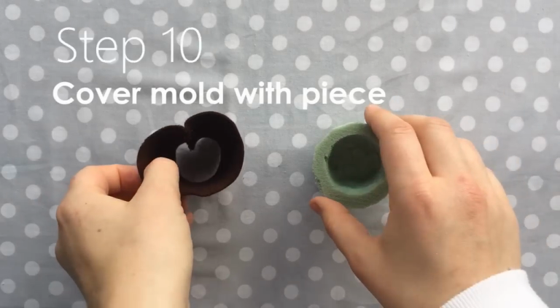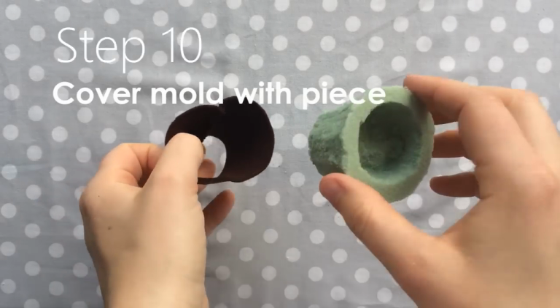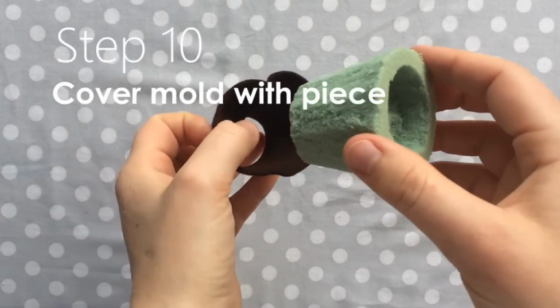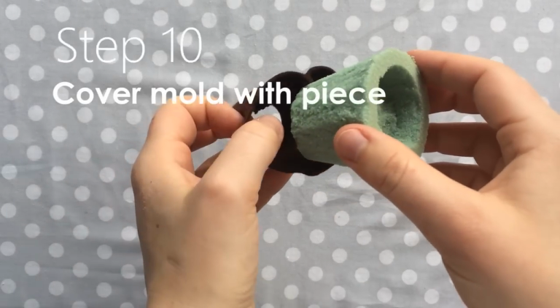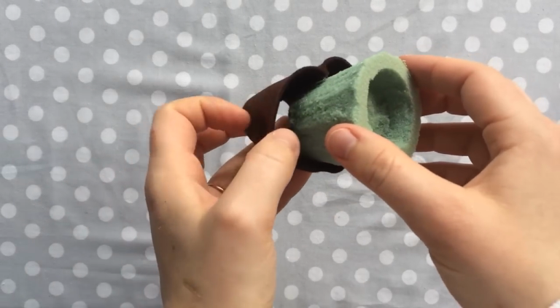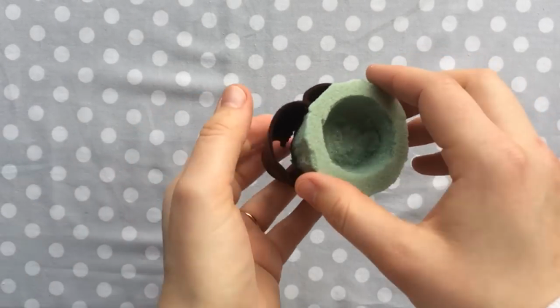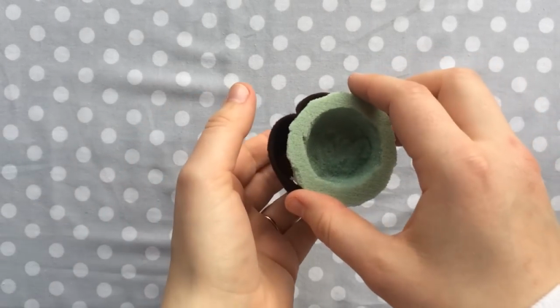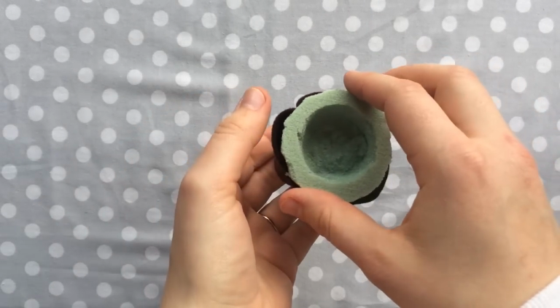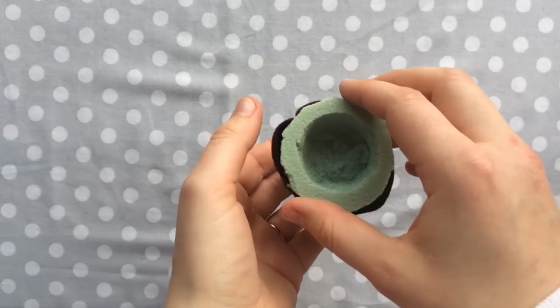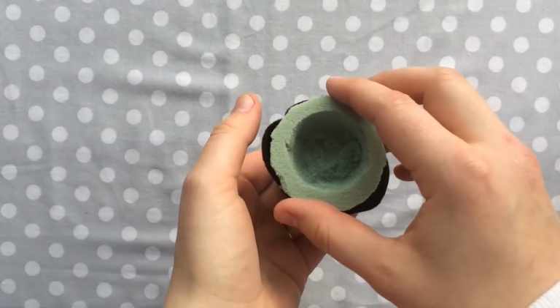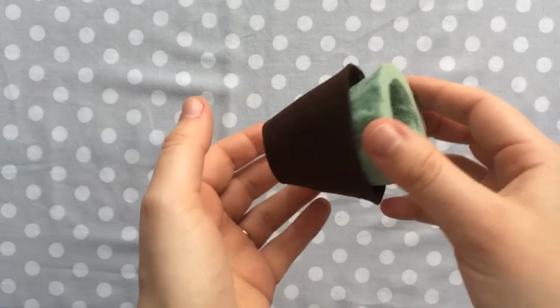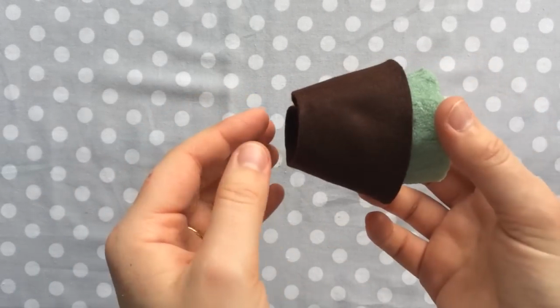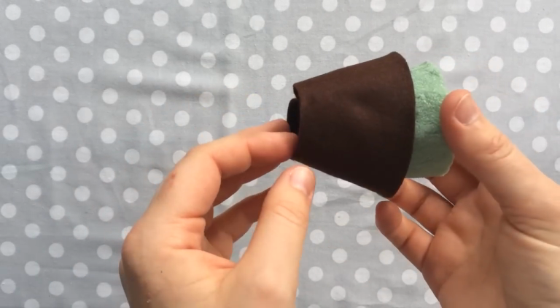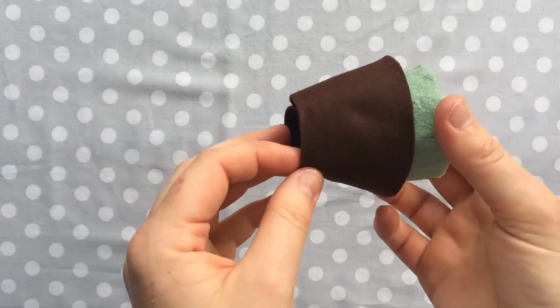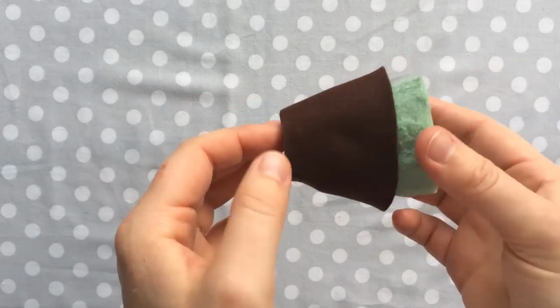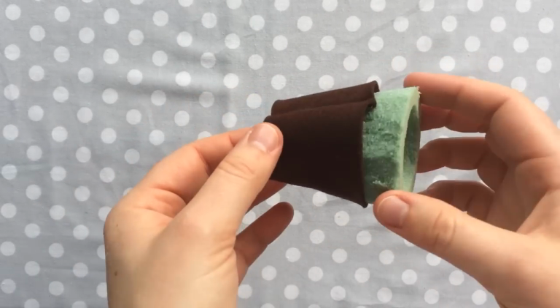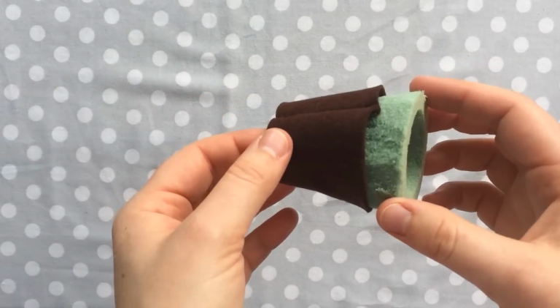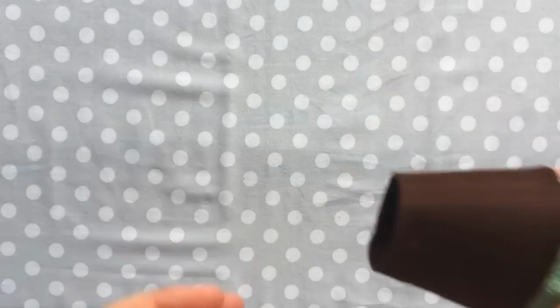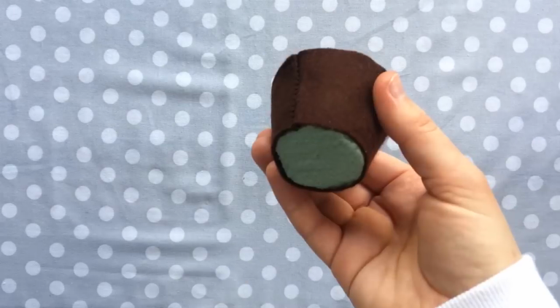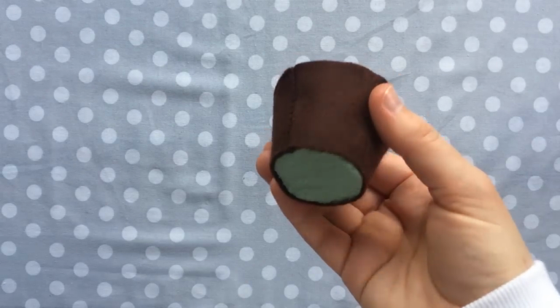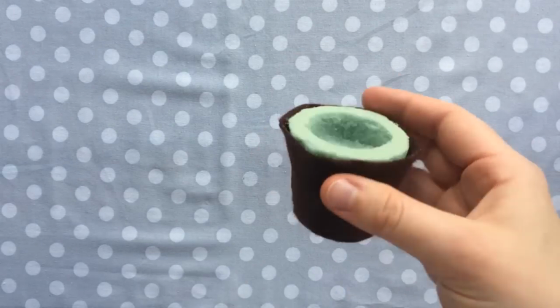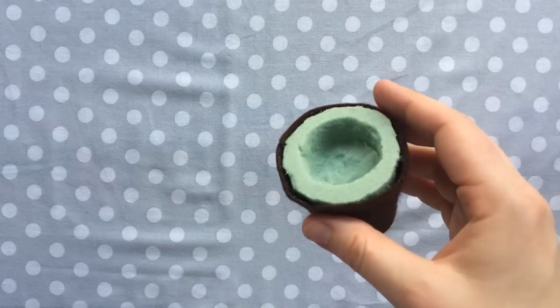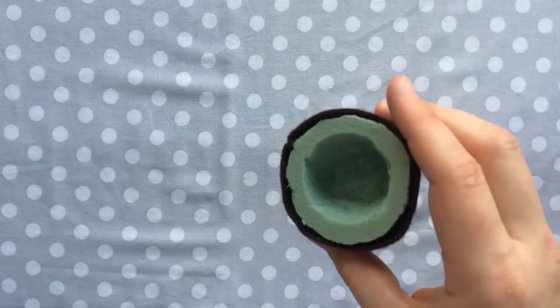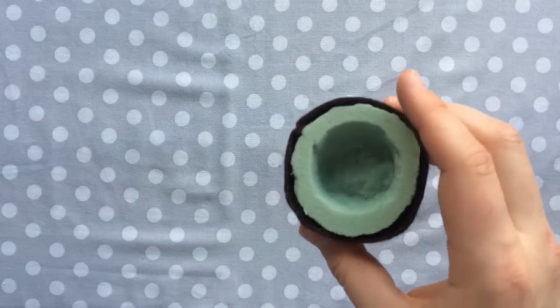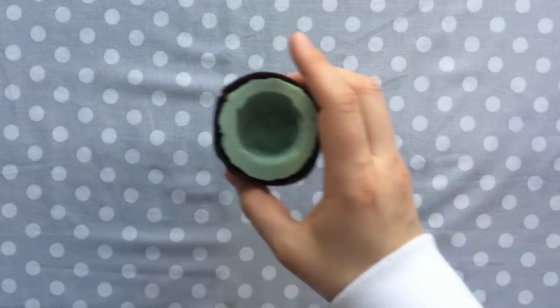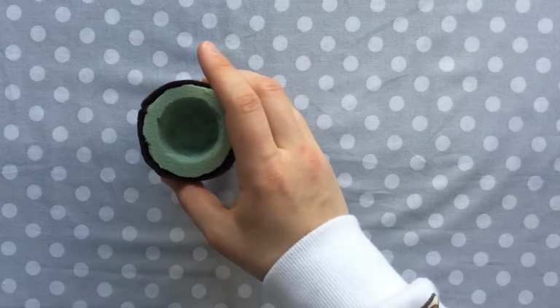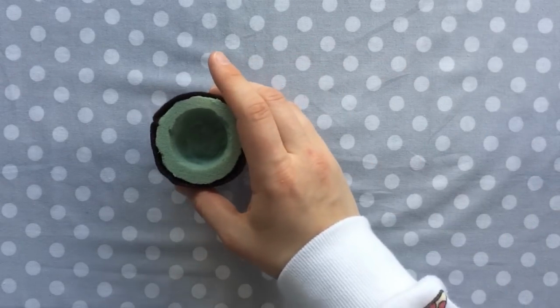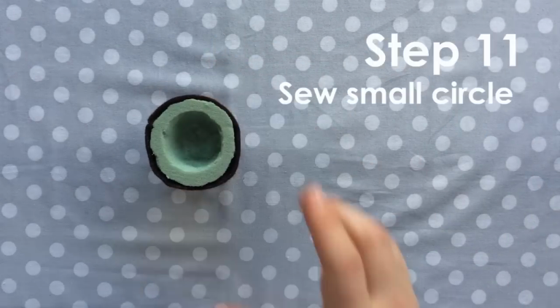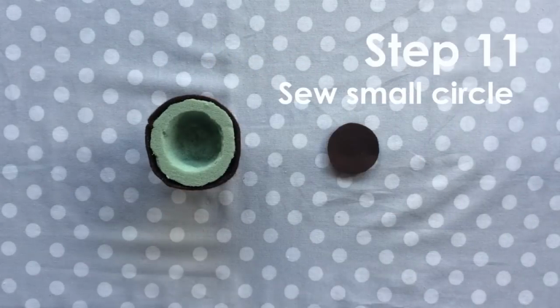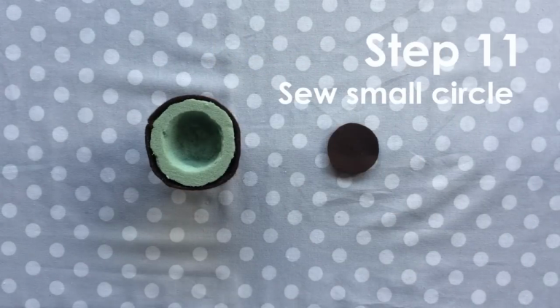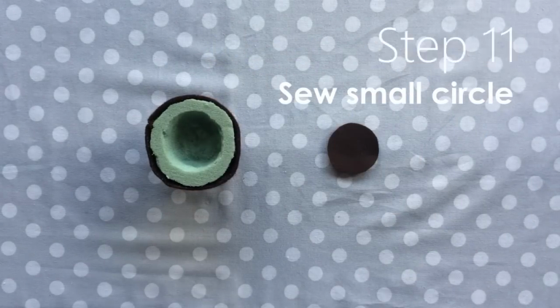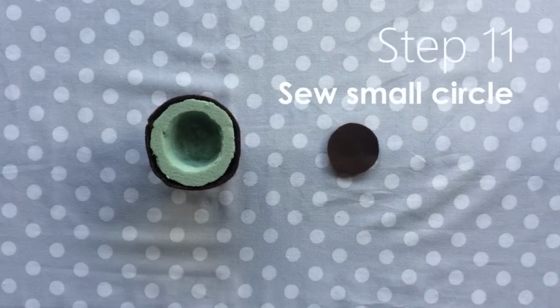Go ahead and put the side dirt pieces around the mold. This part can be a little messy so I like to do it over a trash can. Once your felt pieces are around the mold, we're going to sew the small circular piece on the bottom.